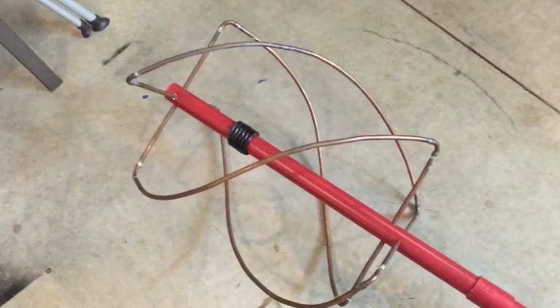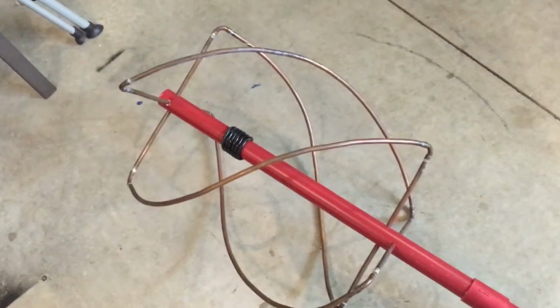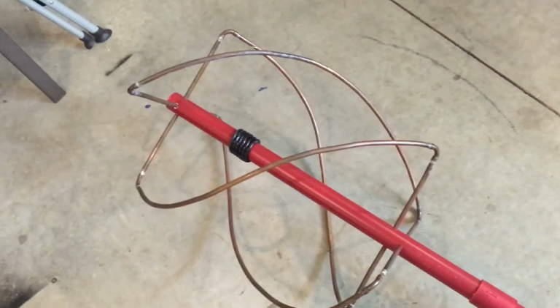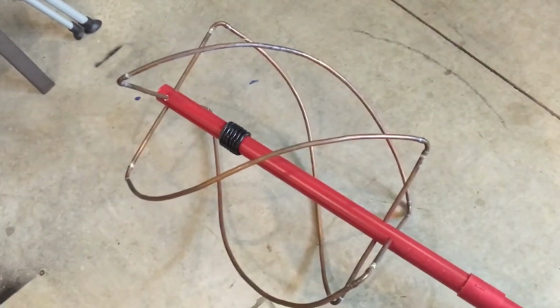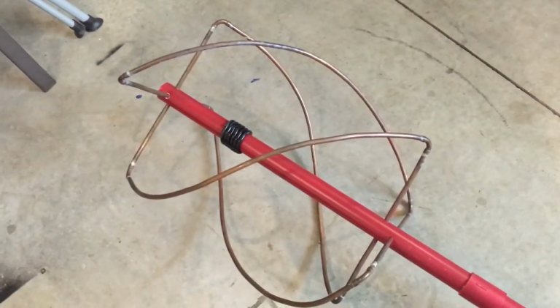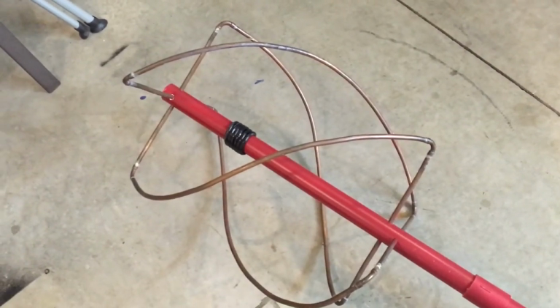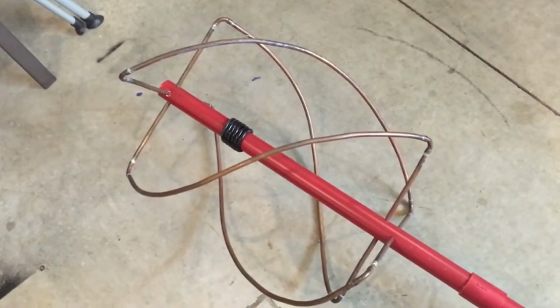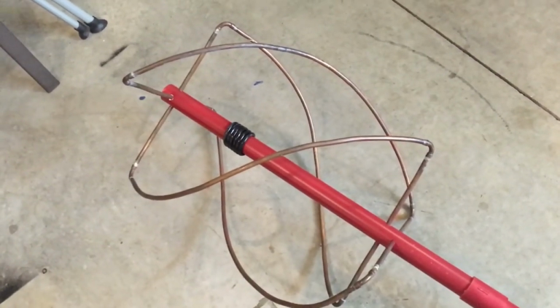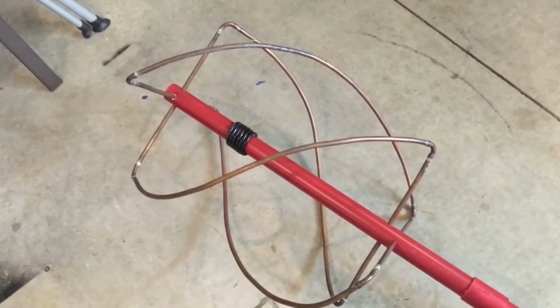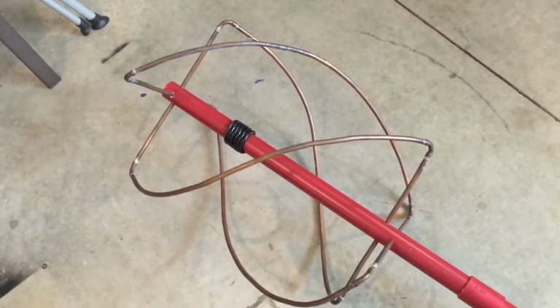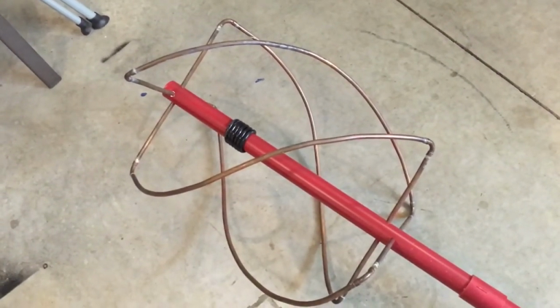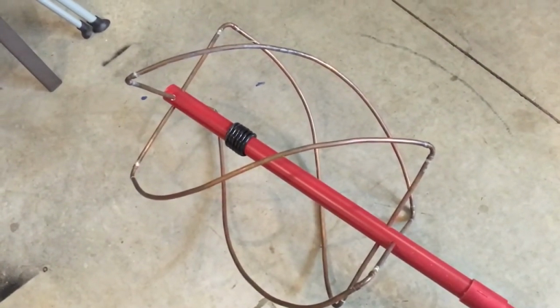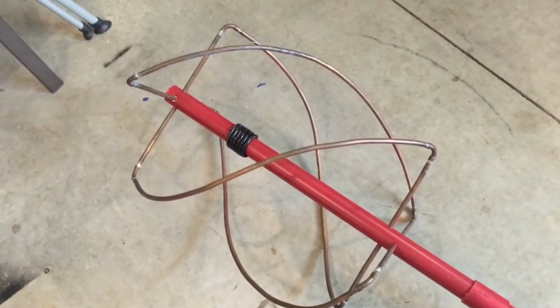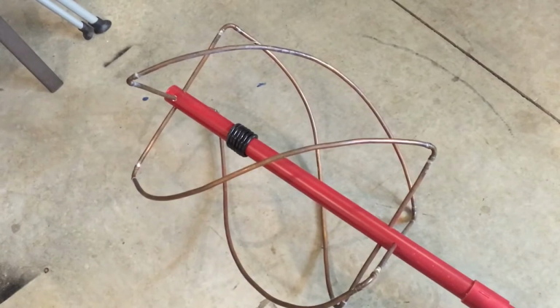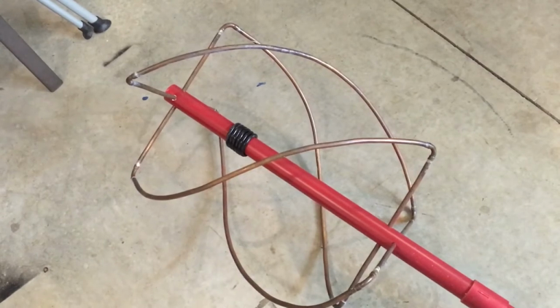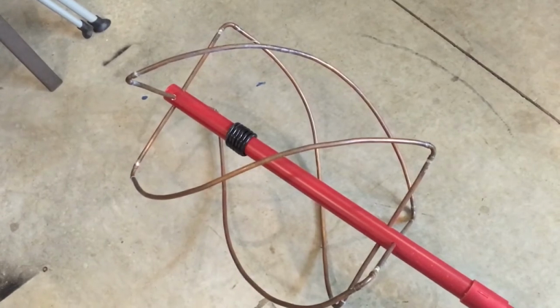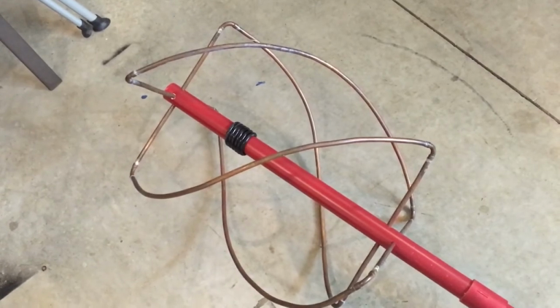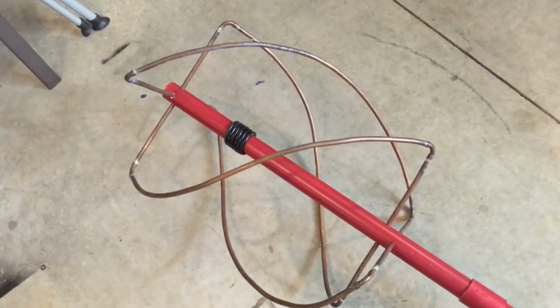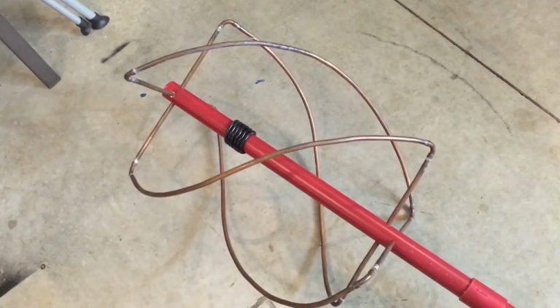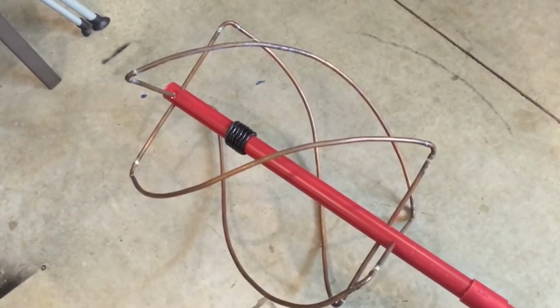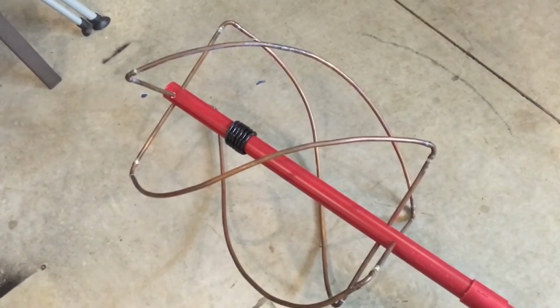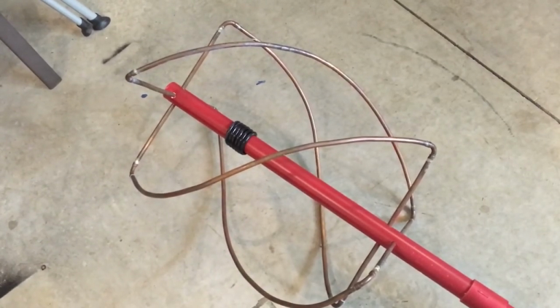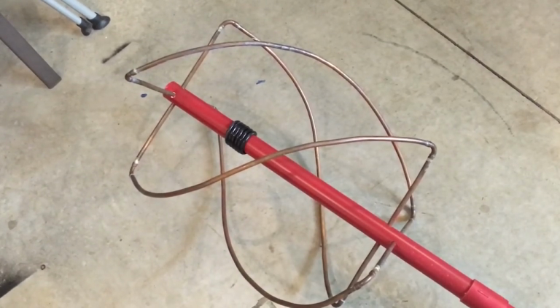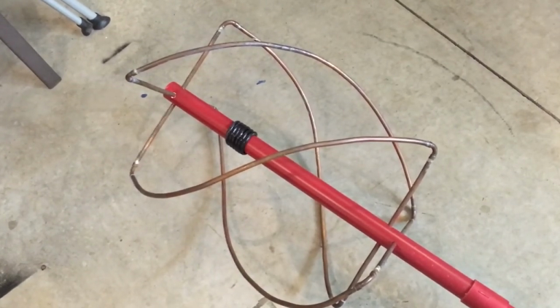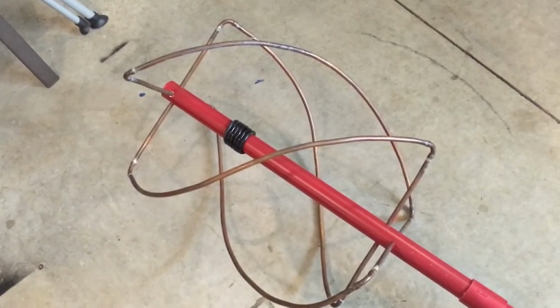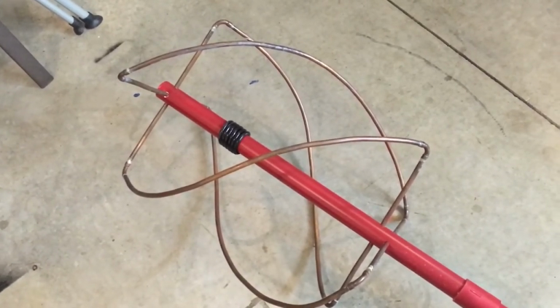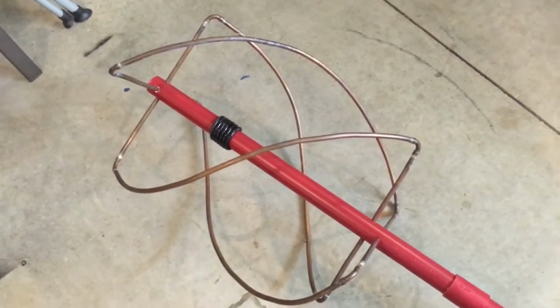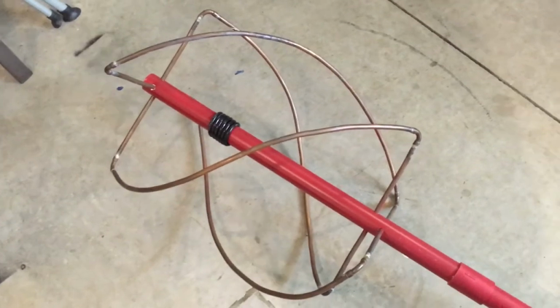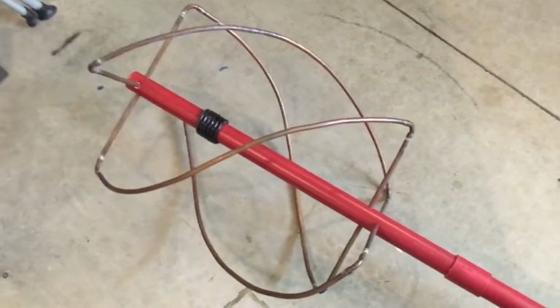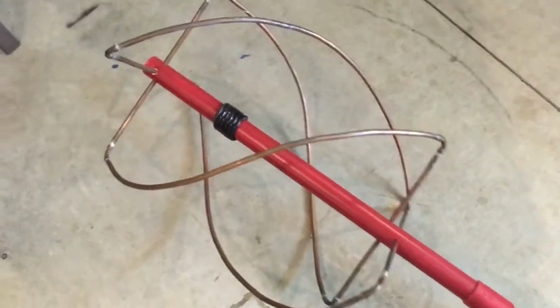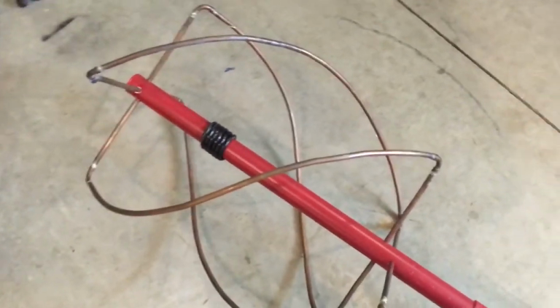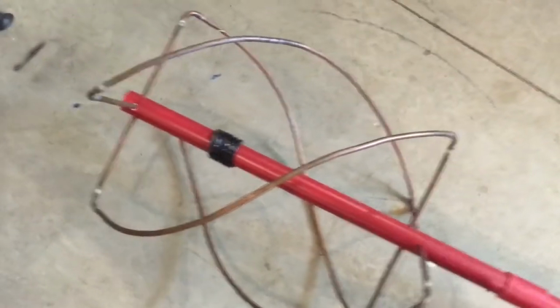Alright, fuzz-the-pie-guys back. I'm going to show you a video of my QFH antenna that I use for weather satellite images, so you have a little bit closer look at it.